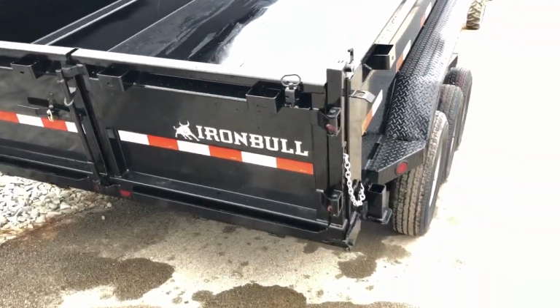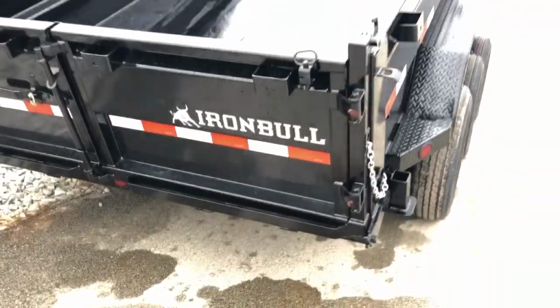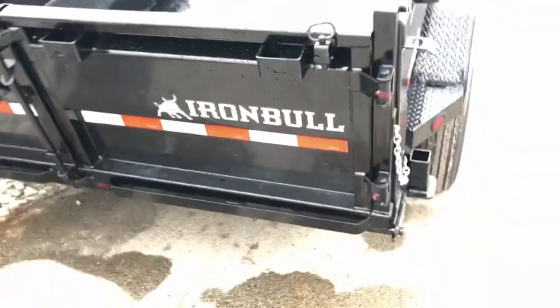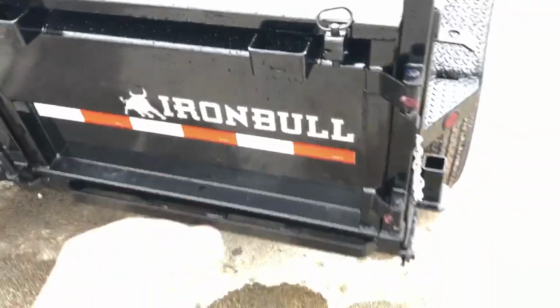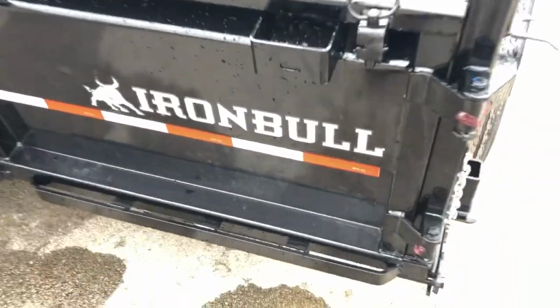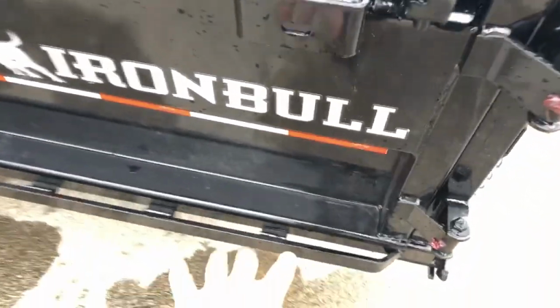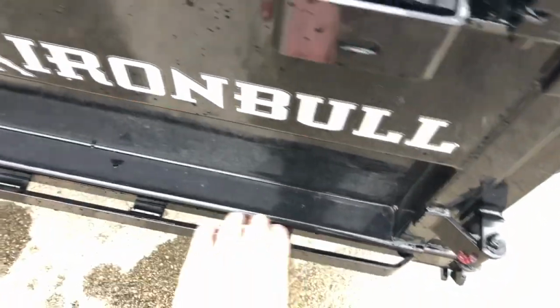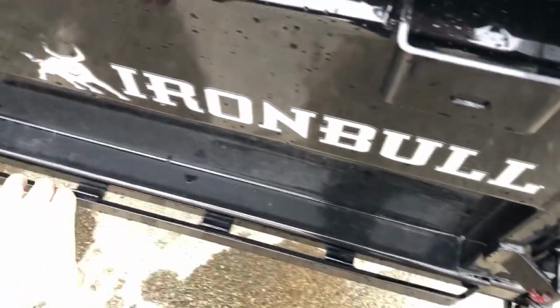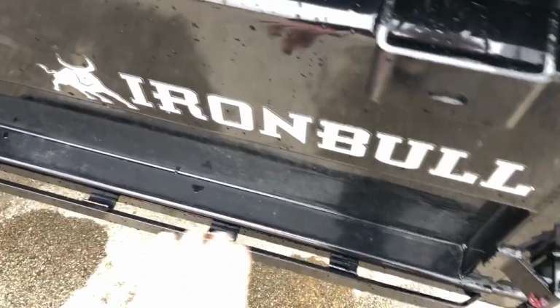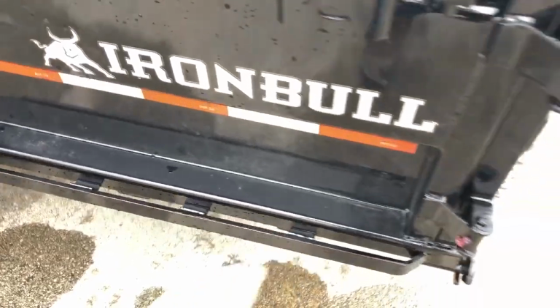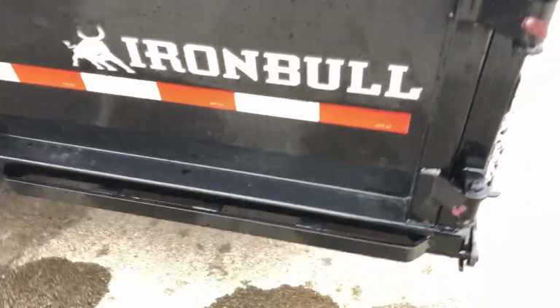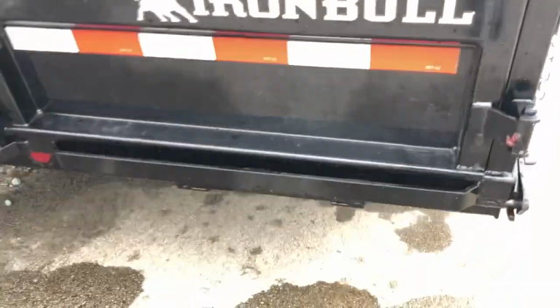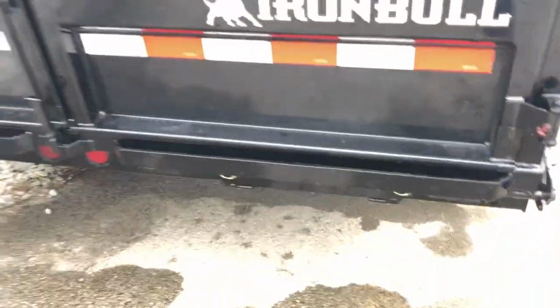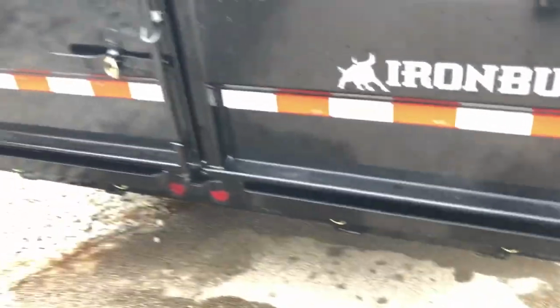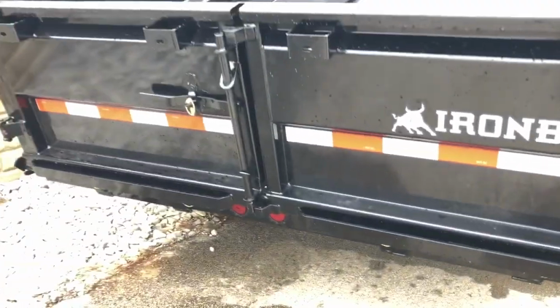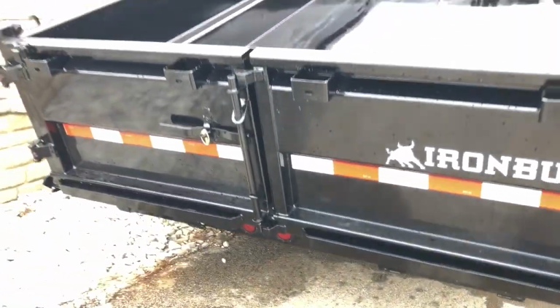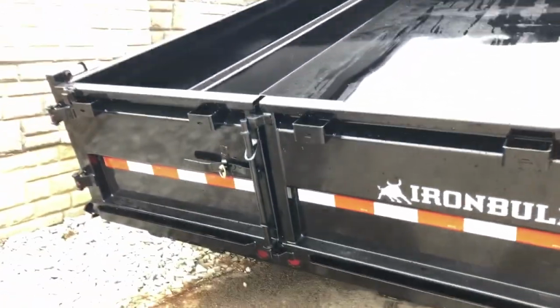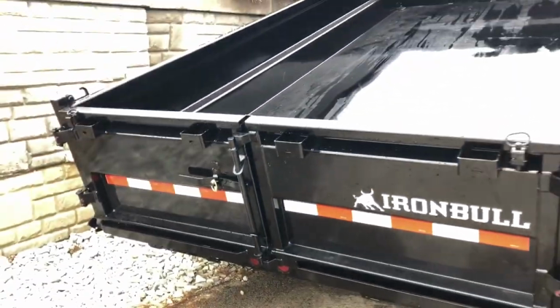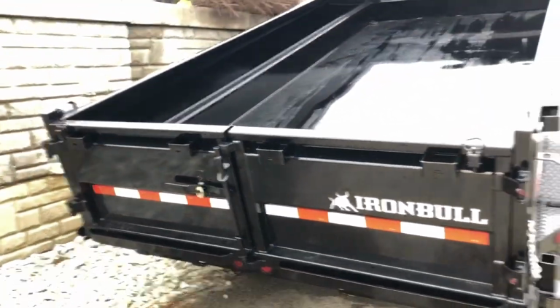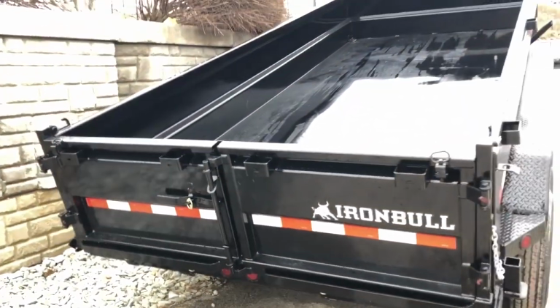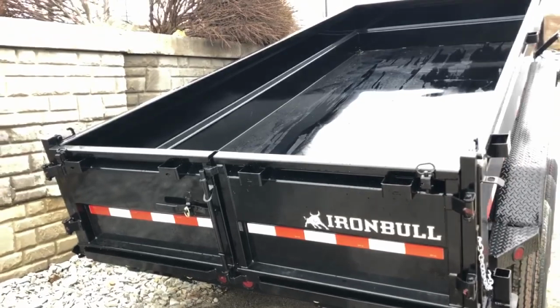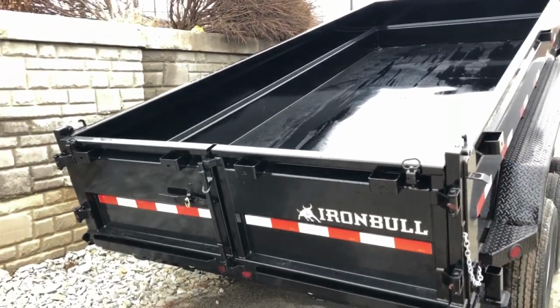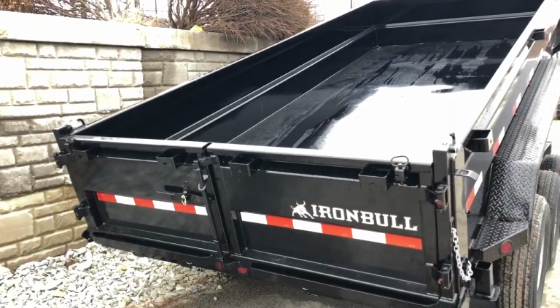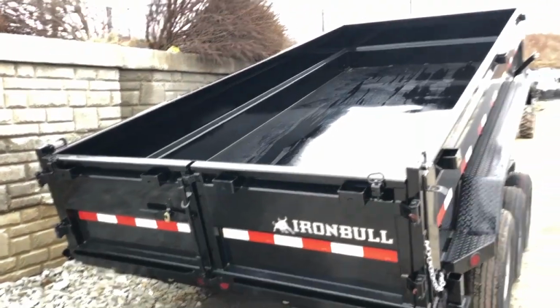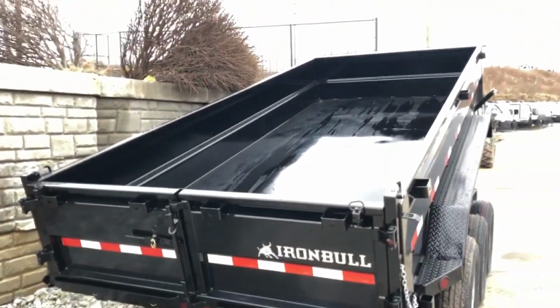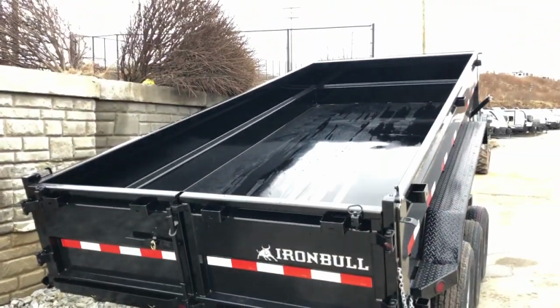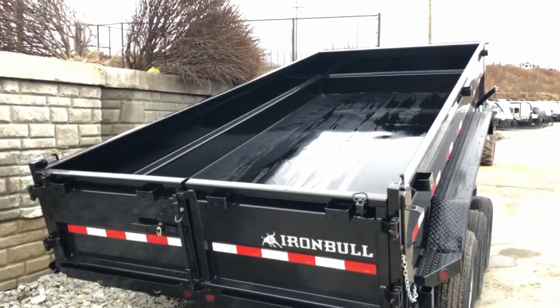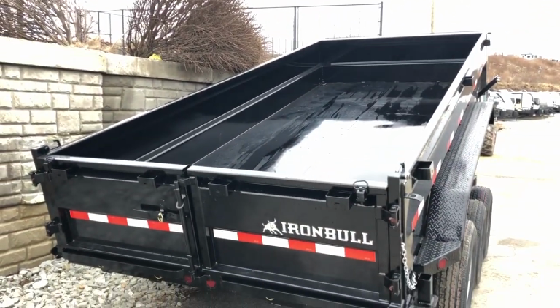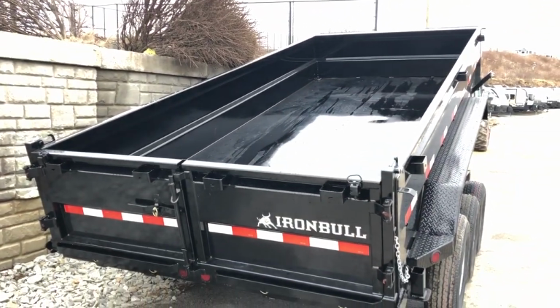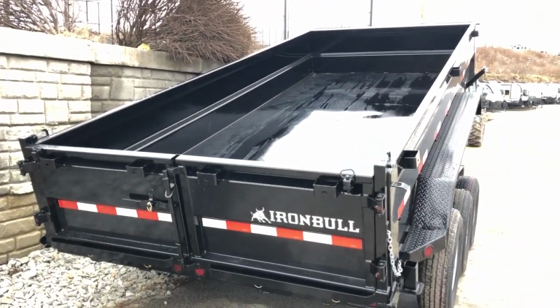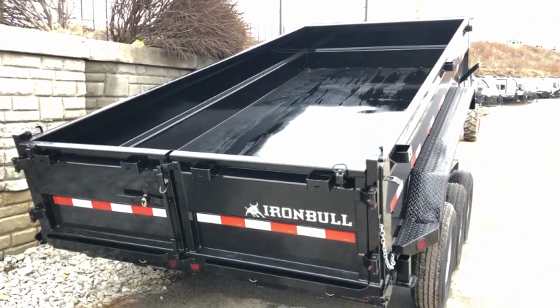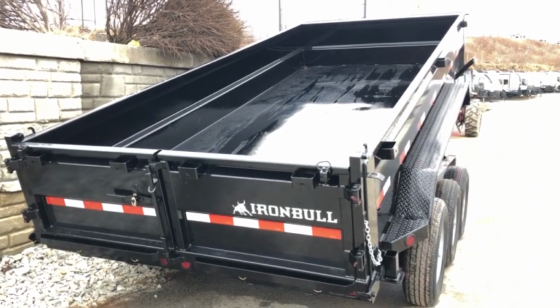These are hook style ramps. Ramps are going to pull out from underneath and simply hook onto that back bar for support. This also has stake pockets around the back of the trailer, so you can build up sides if you choose on all sides of the trailer.